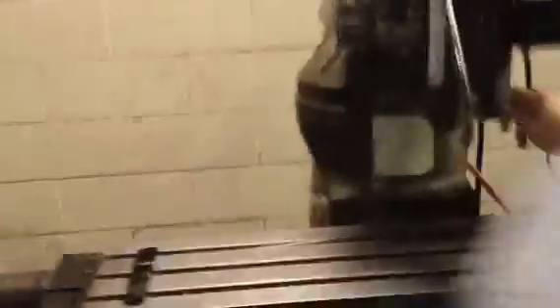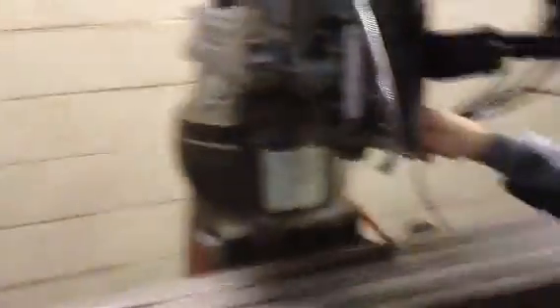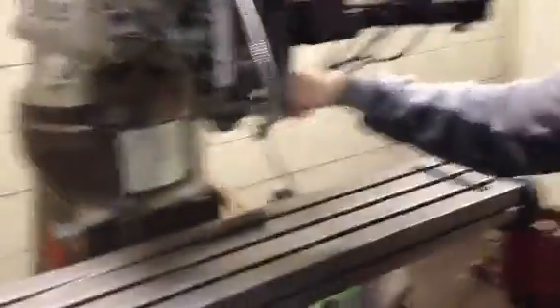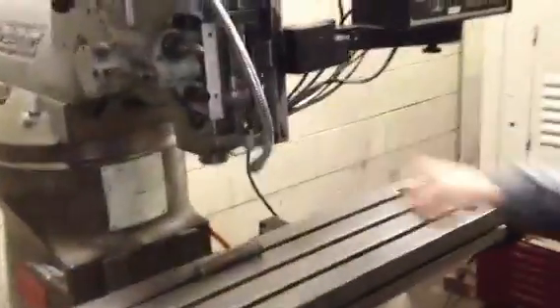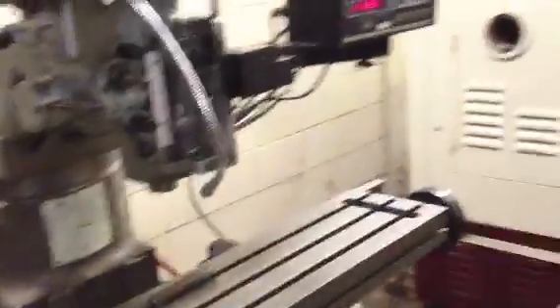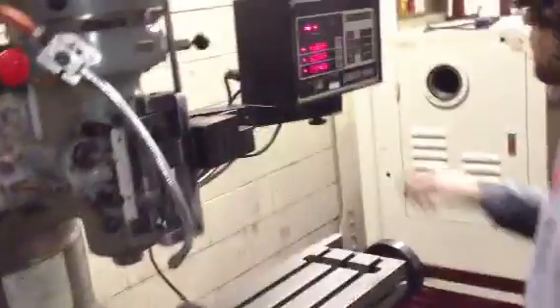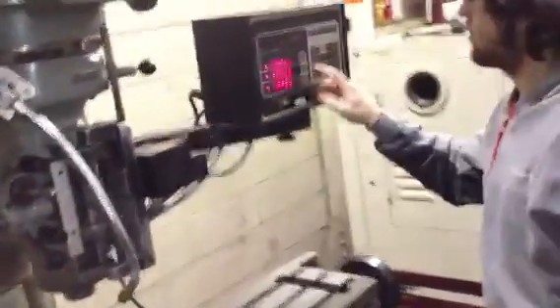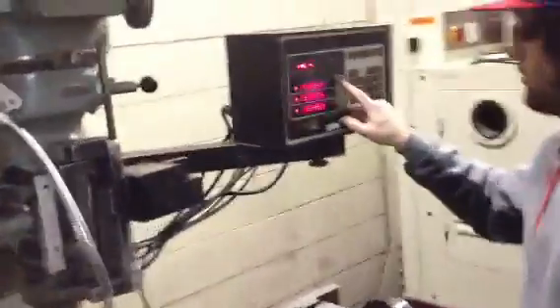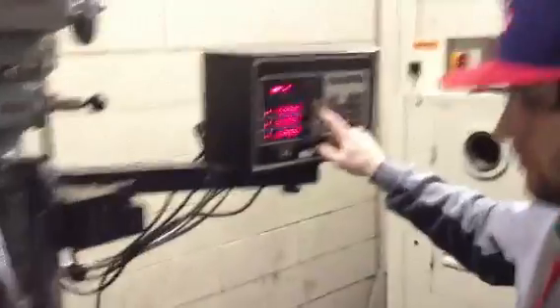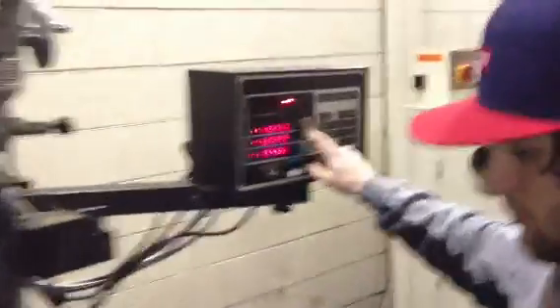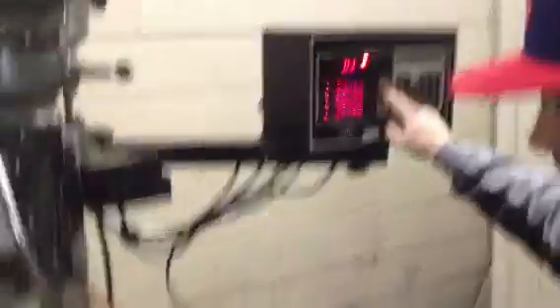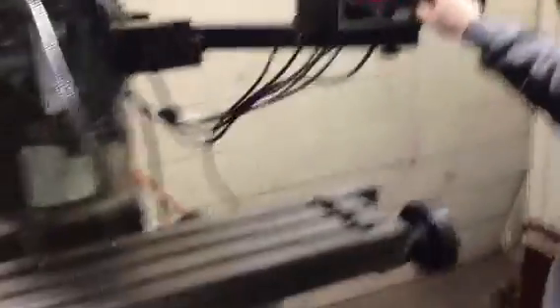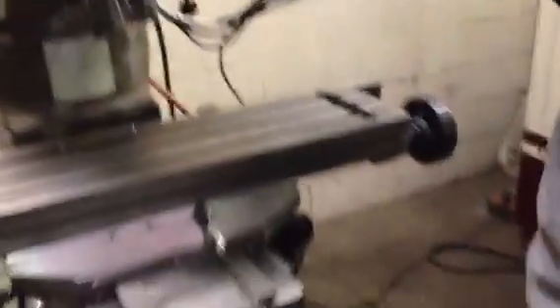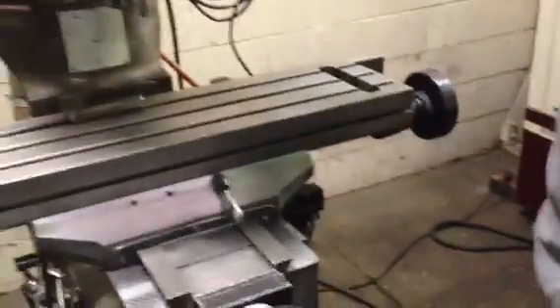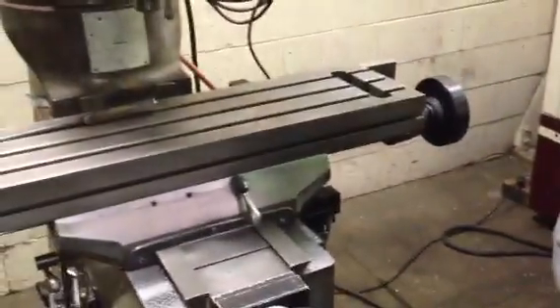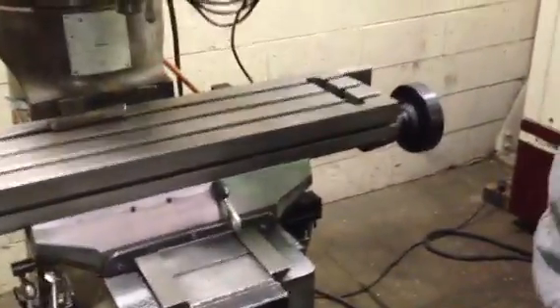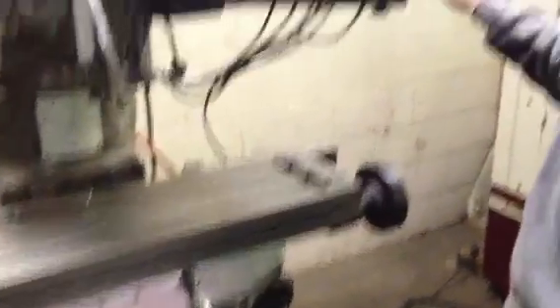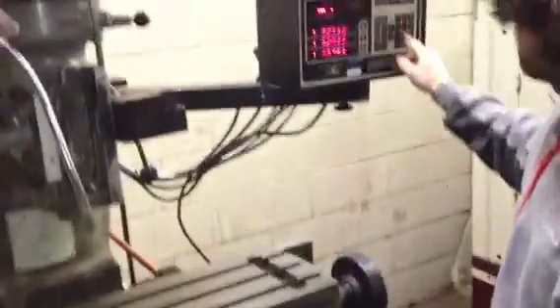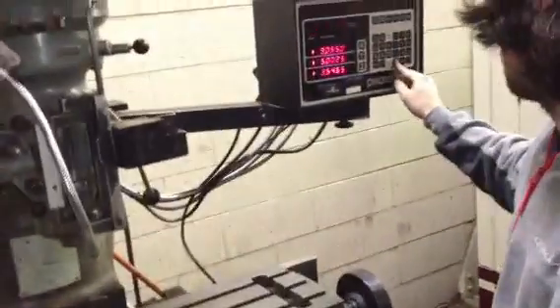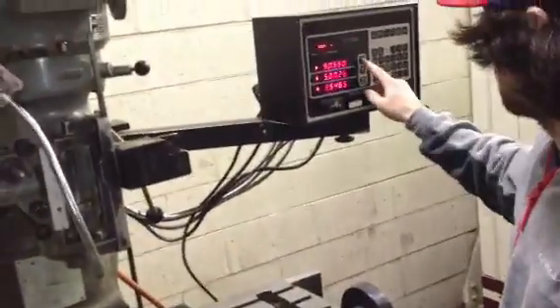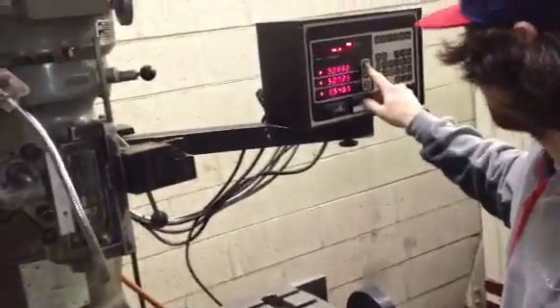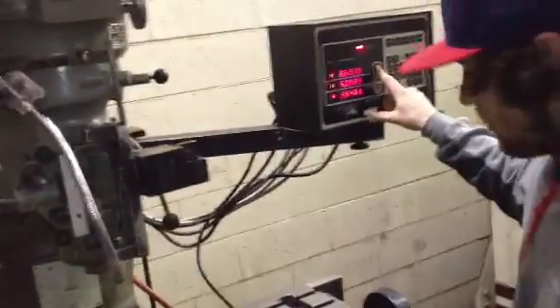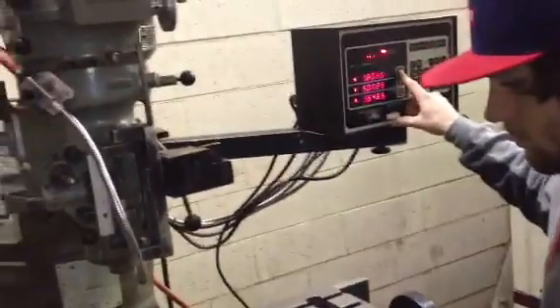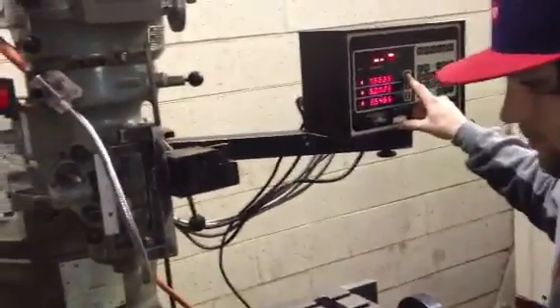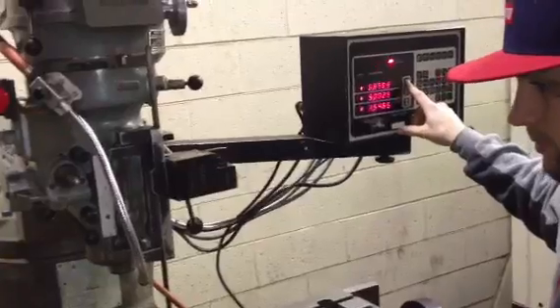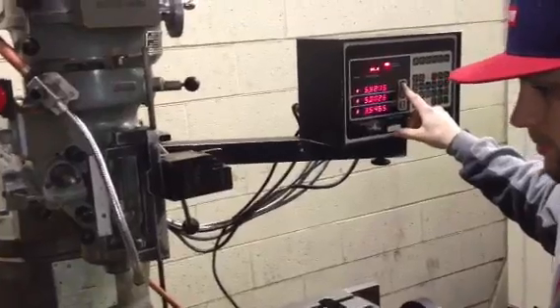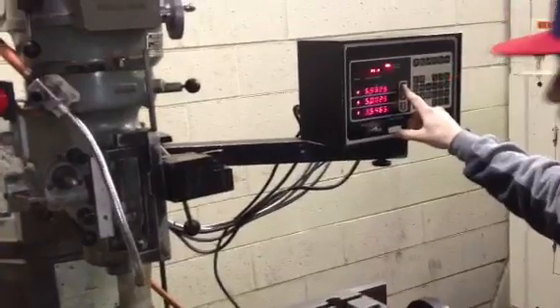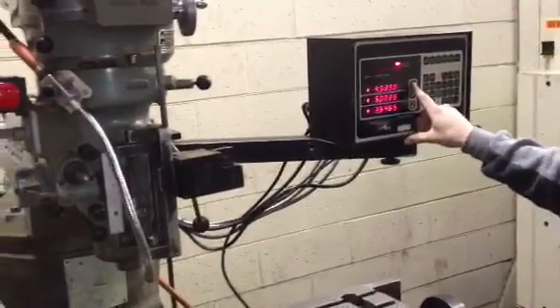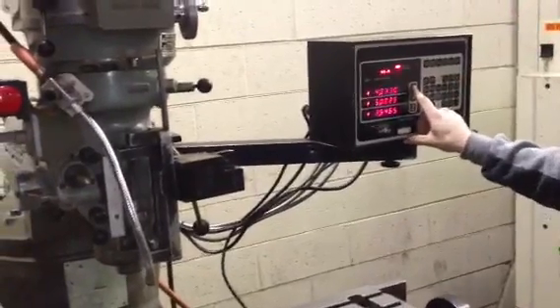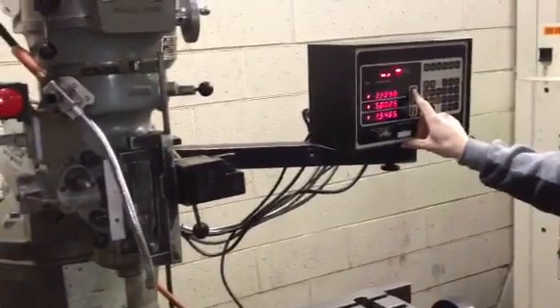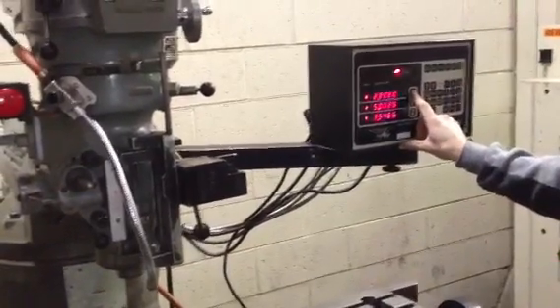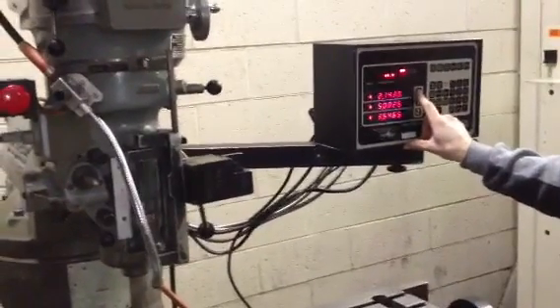And we're going to jog the axes around. There you go.